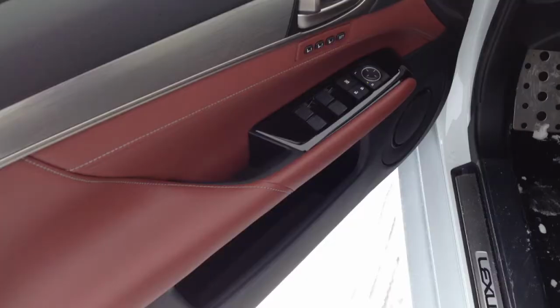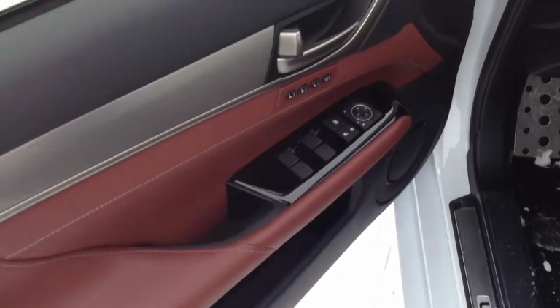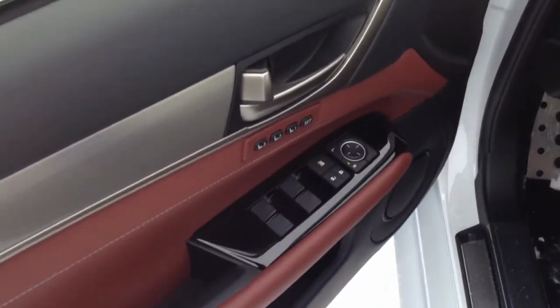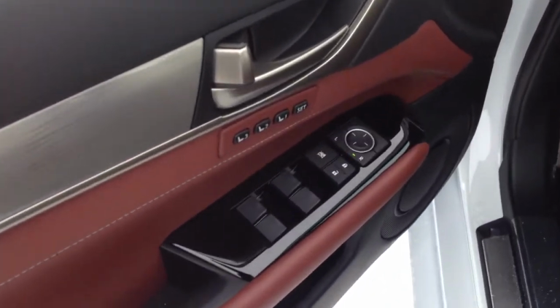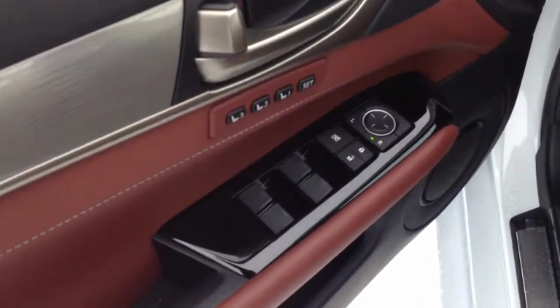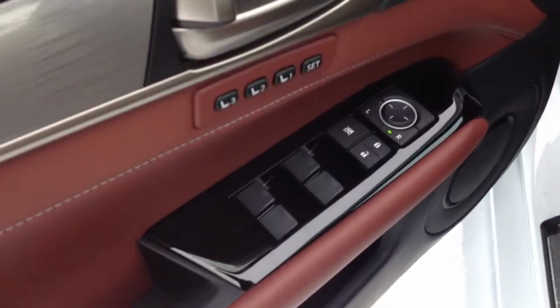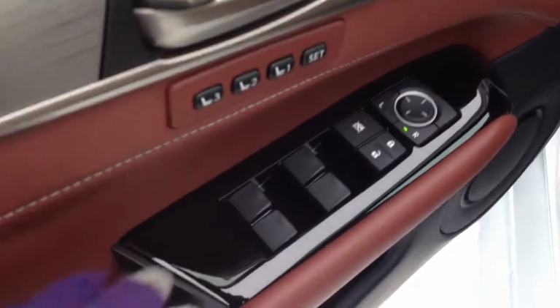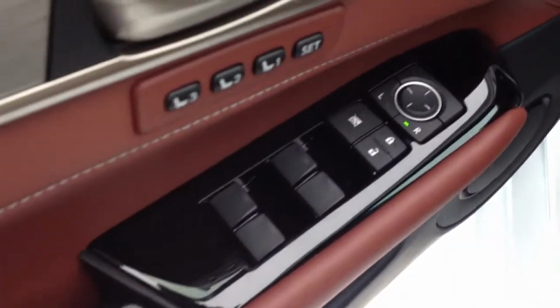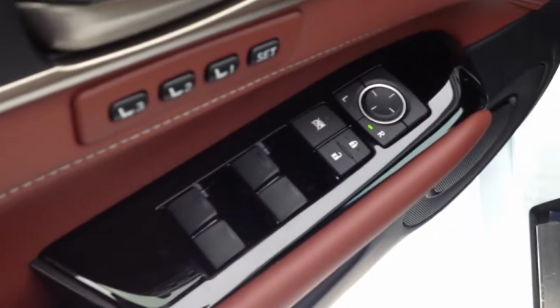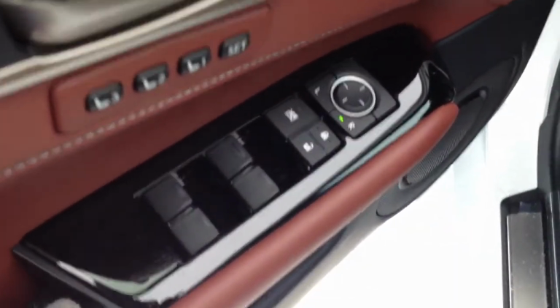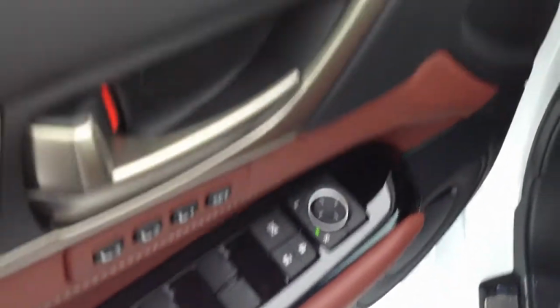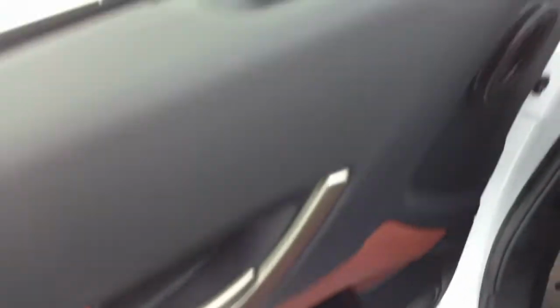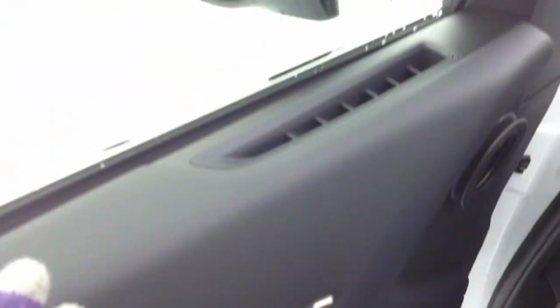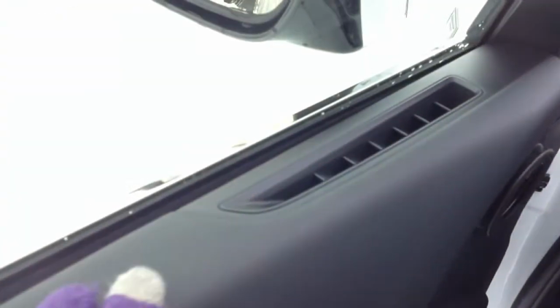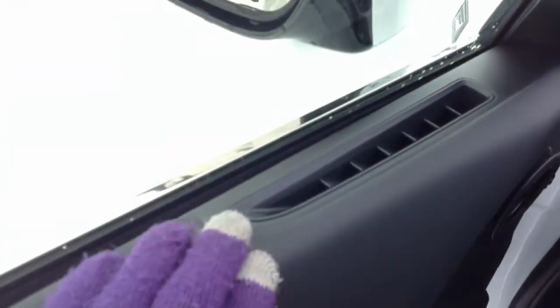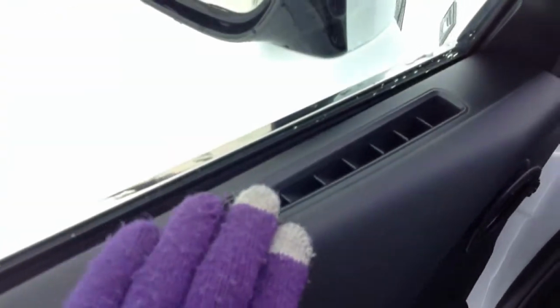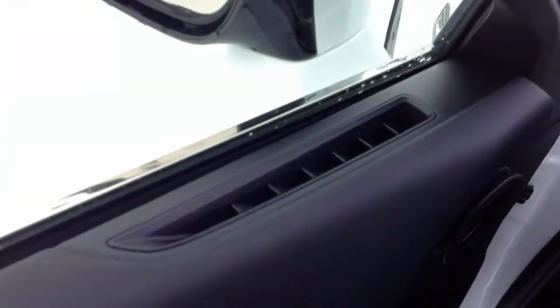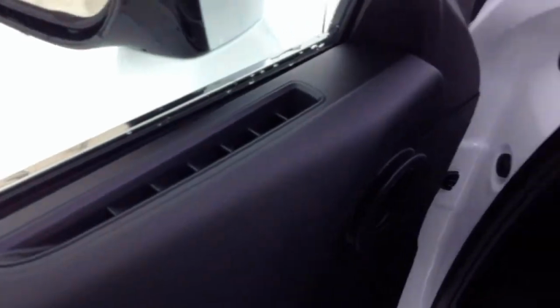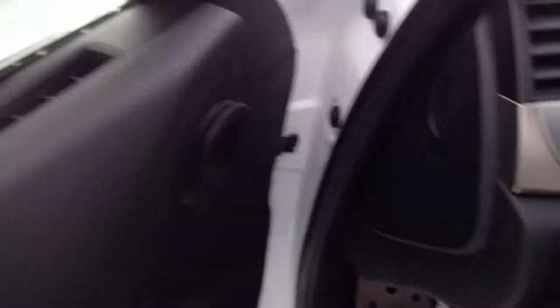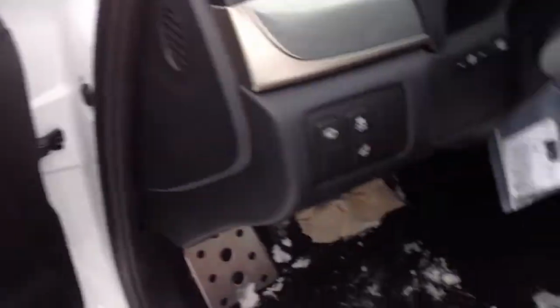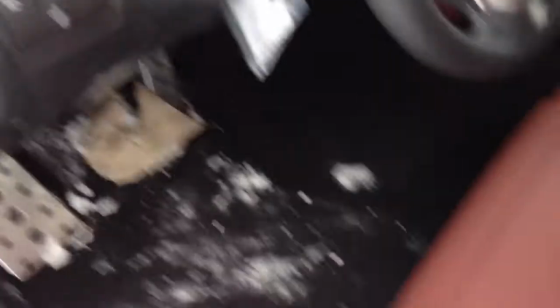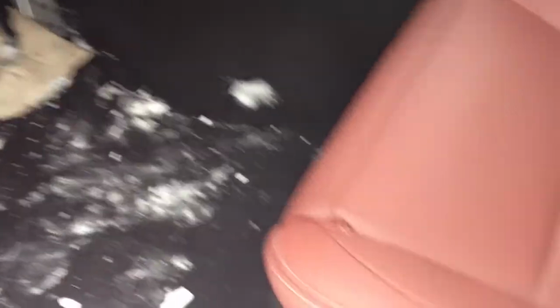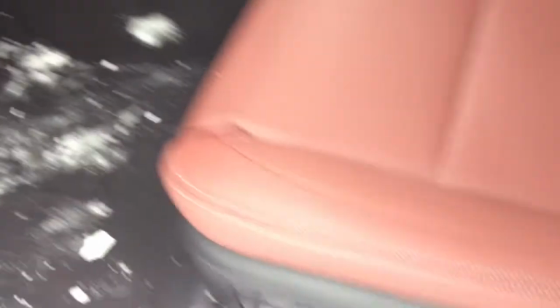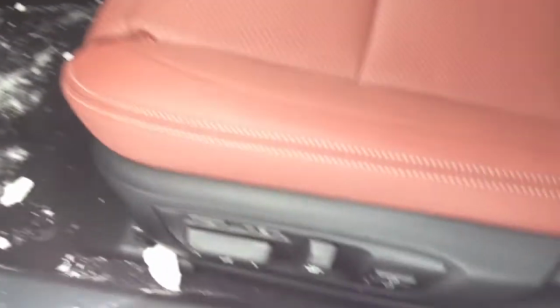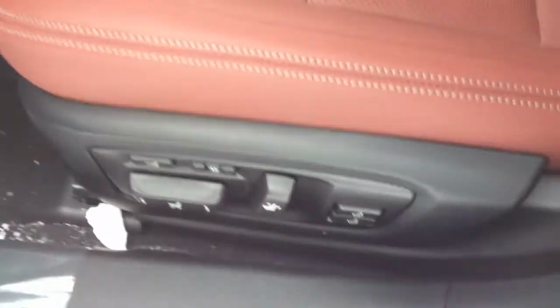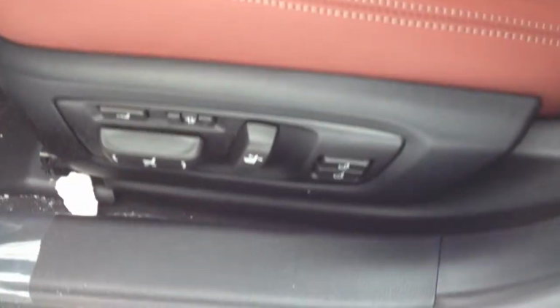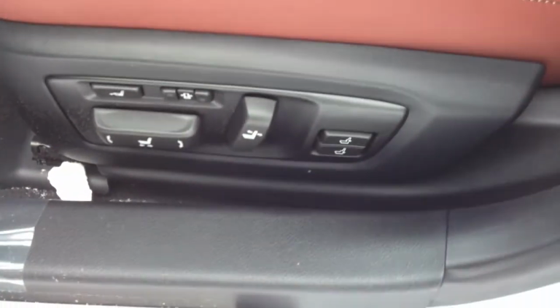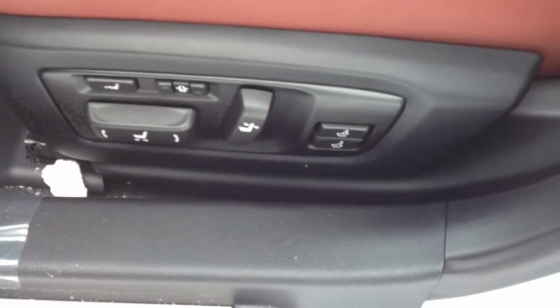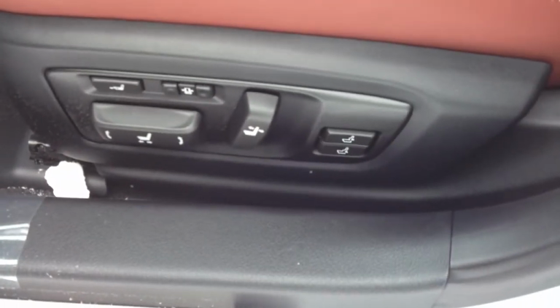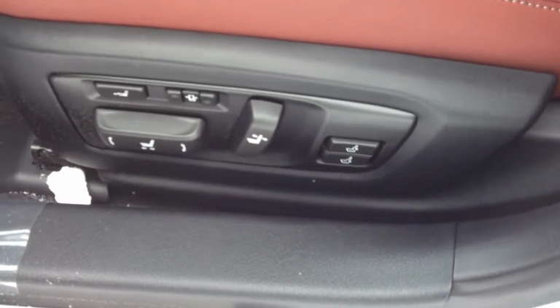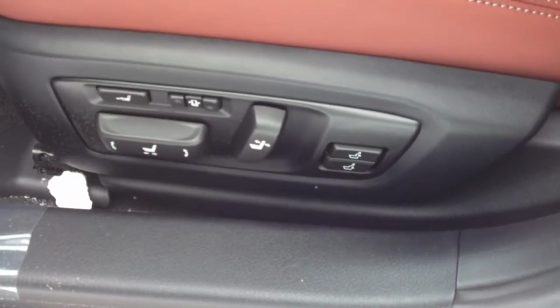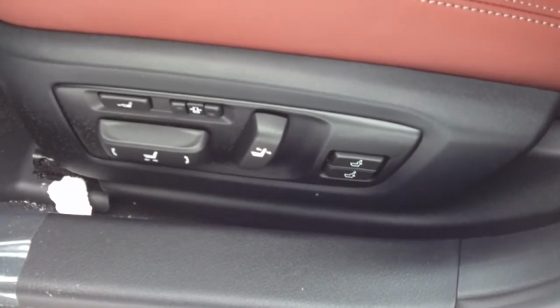You have driver seat memory, powered windows, locks, and side mirrors. You also have your side window defoggers and power adjustable front seats with lumbar support — the driver also has thigh support.